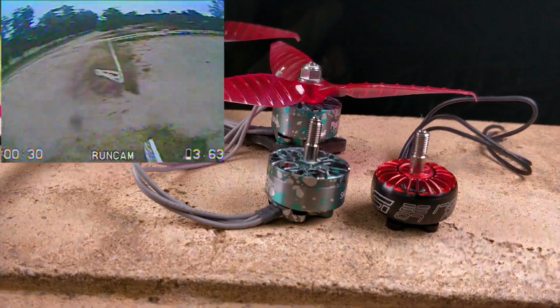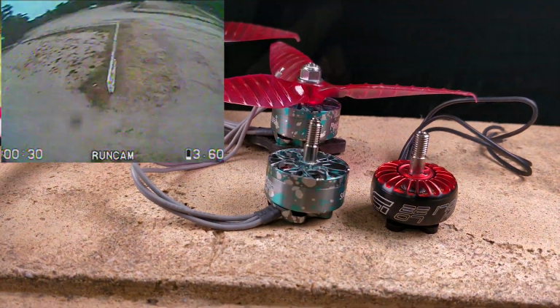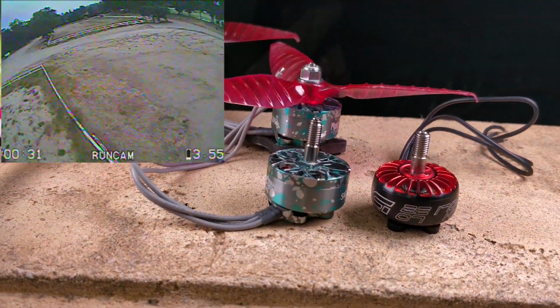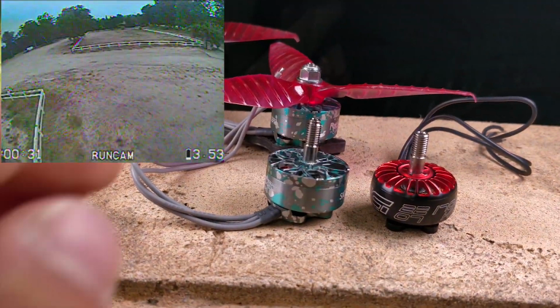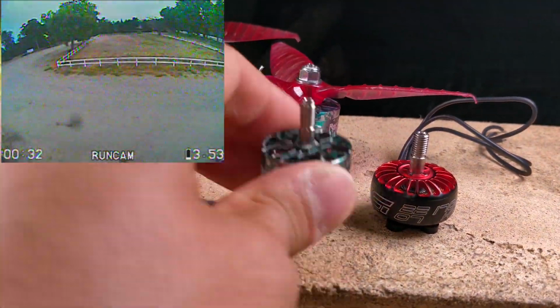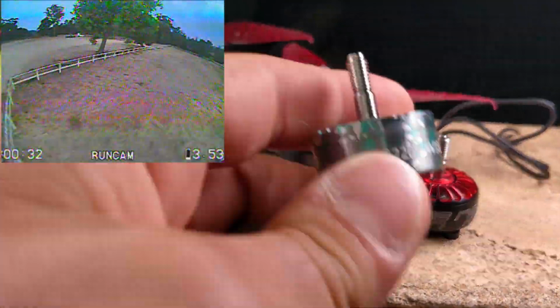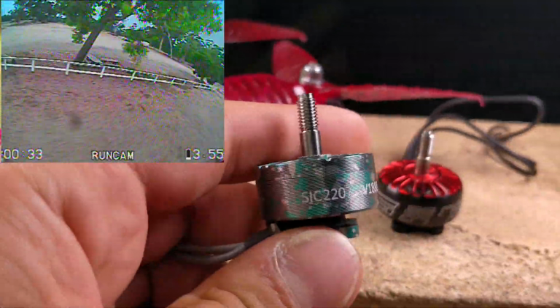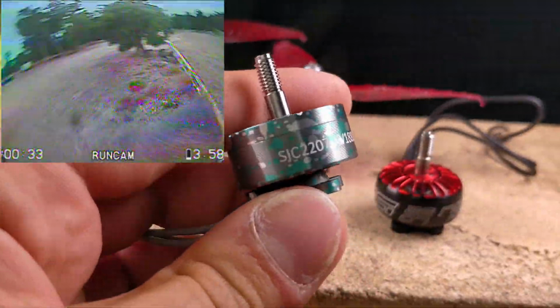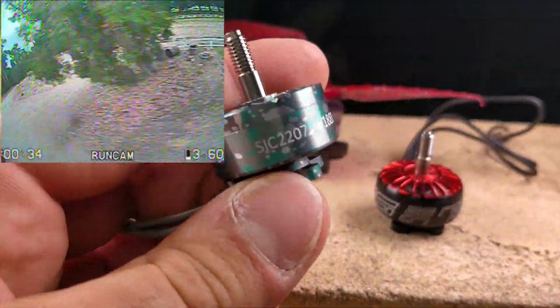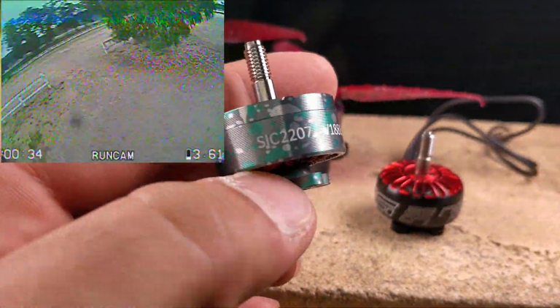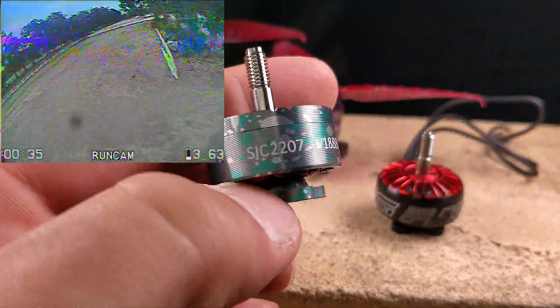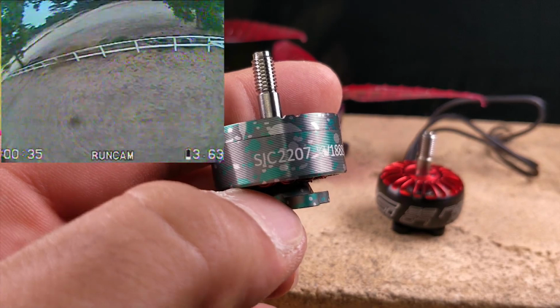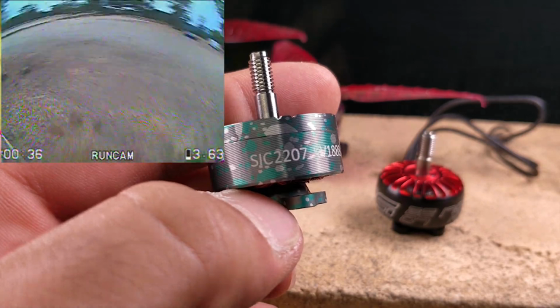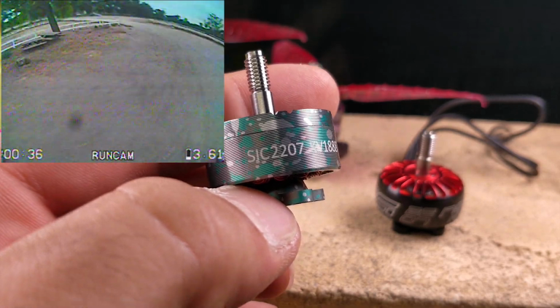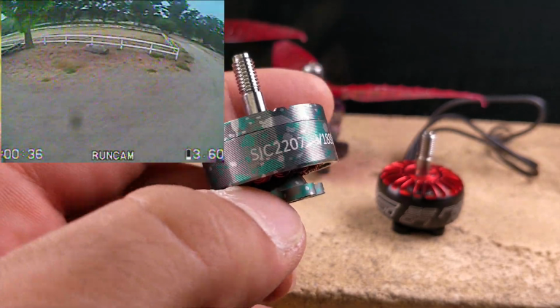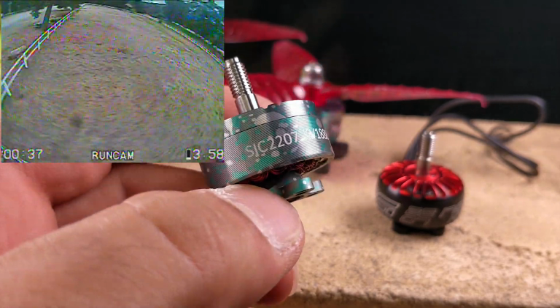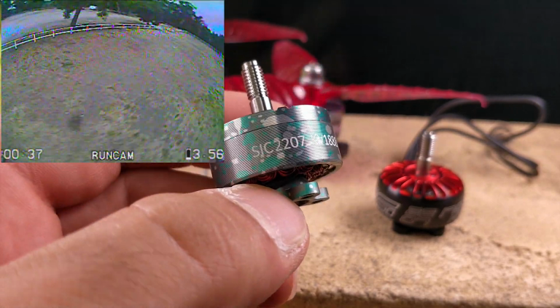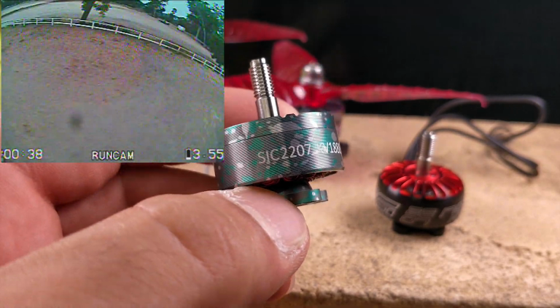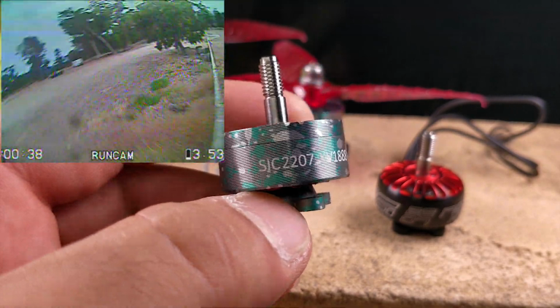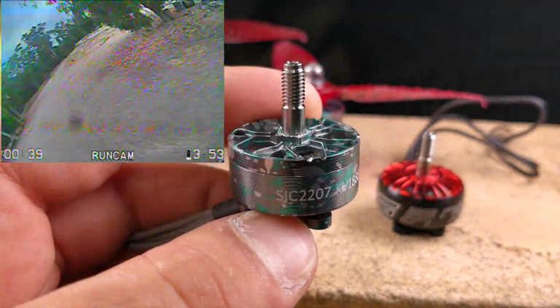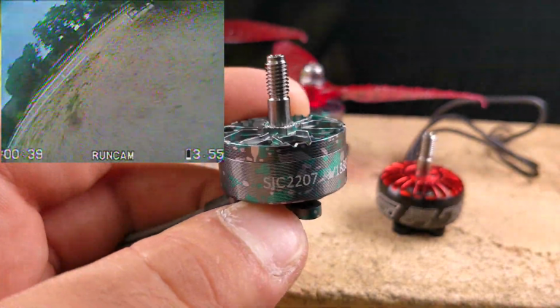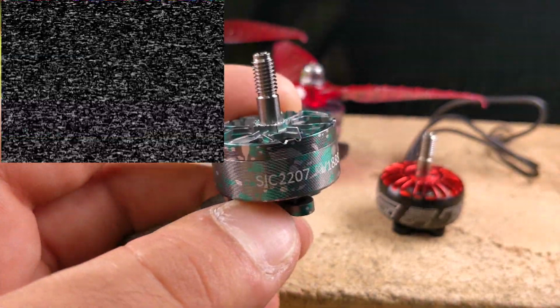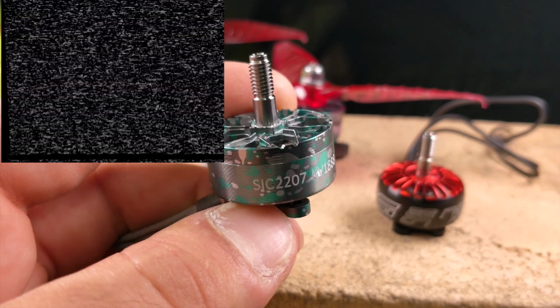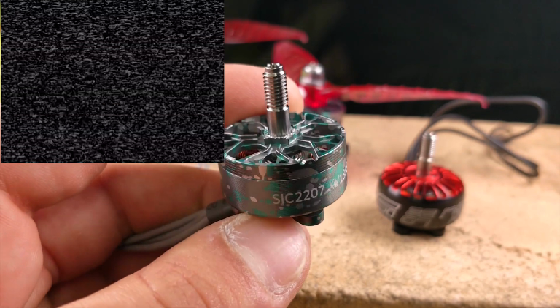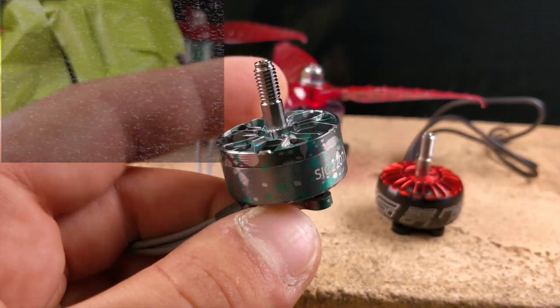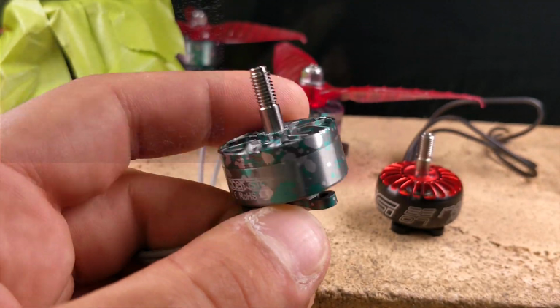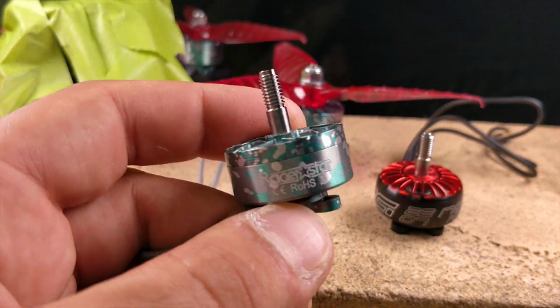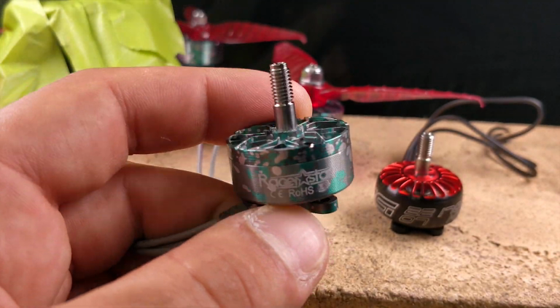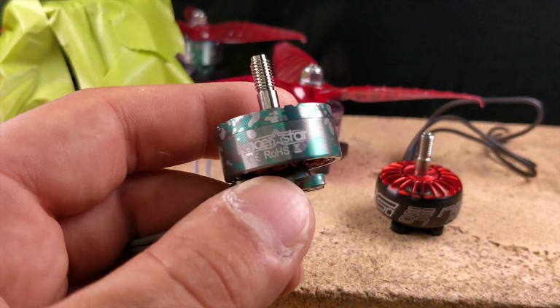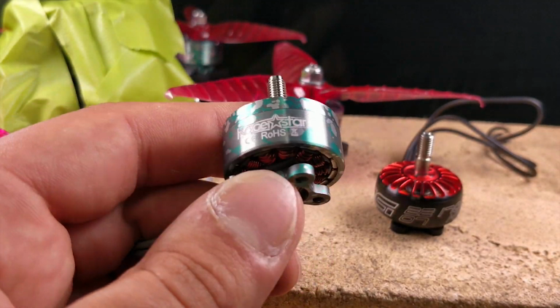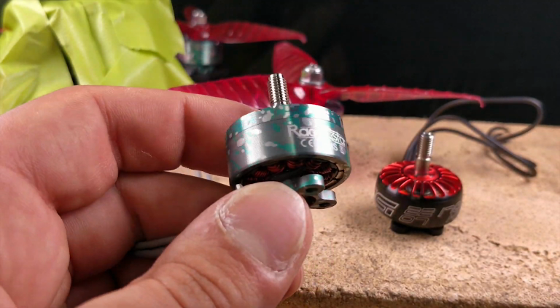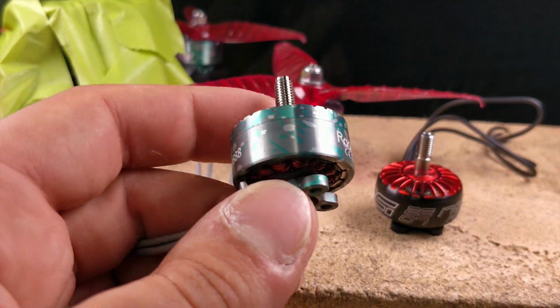This is the Racer Star SICK 2207. I don't know if they actually intended to use SIC as in sick, but hey, it ended up landing on that. And it does look super sick because look at the patterning on this motor.